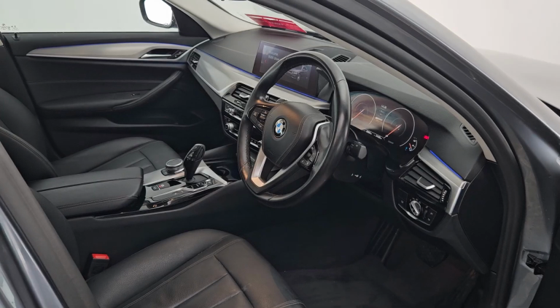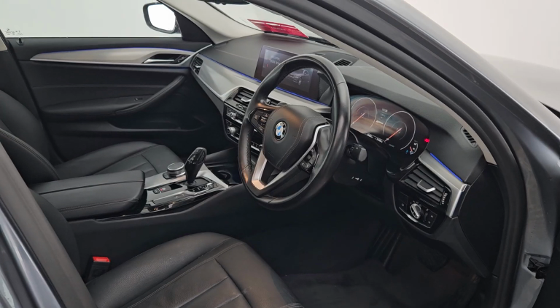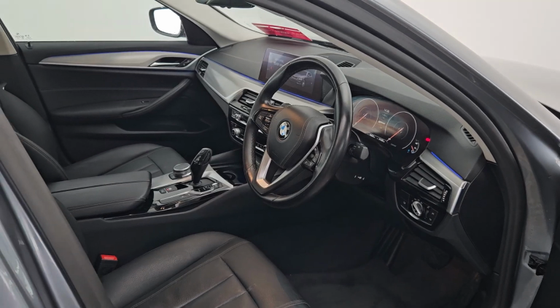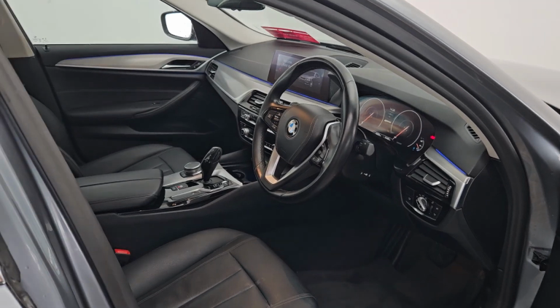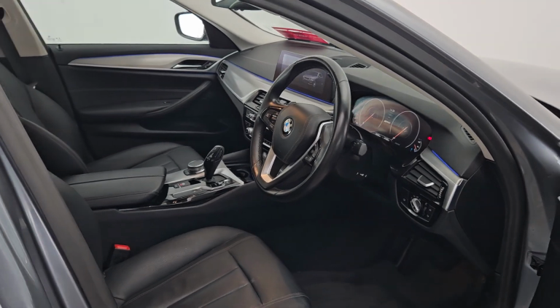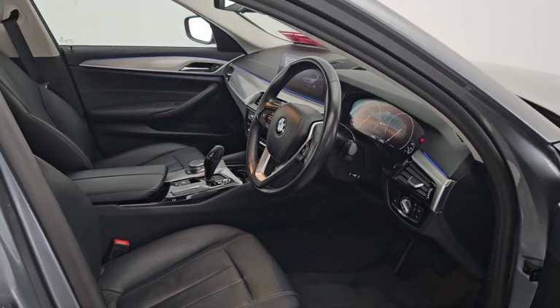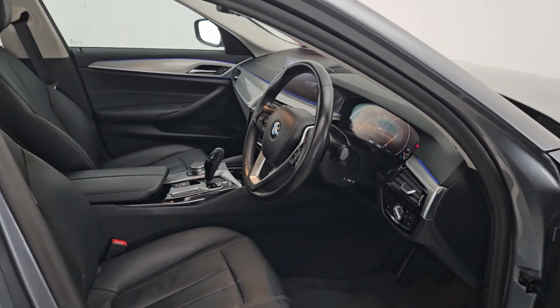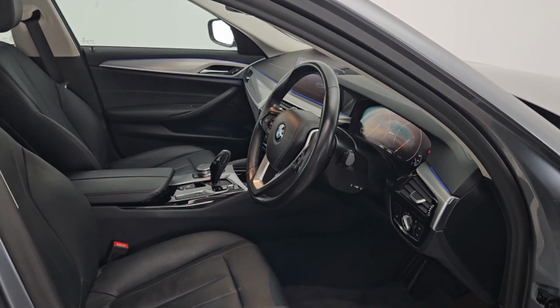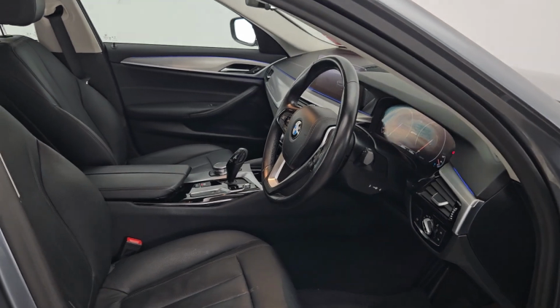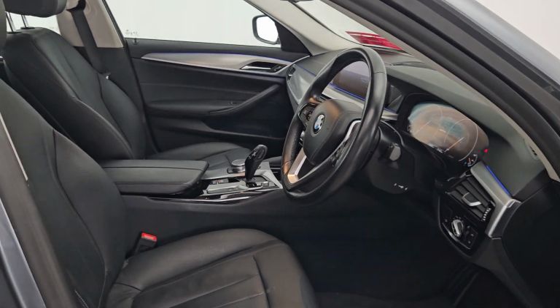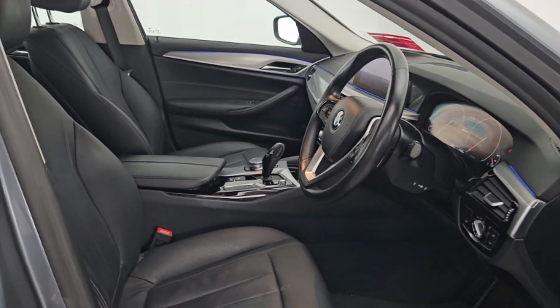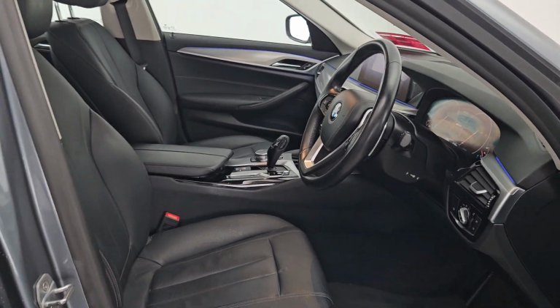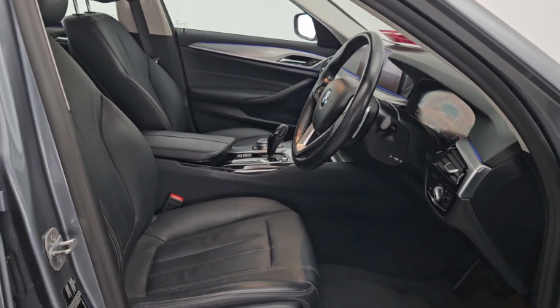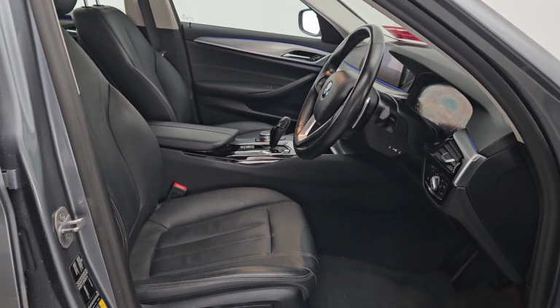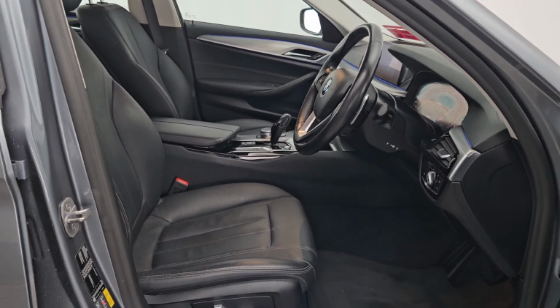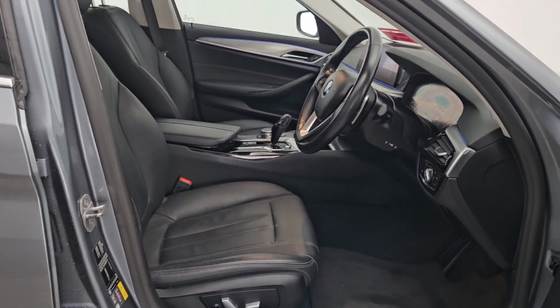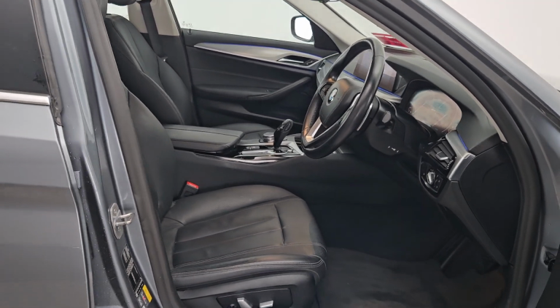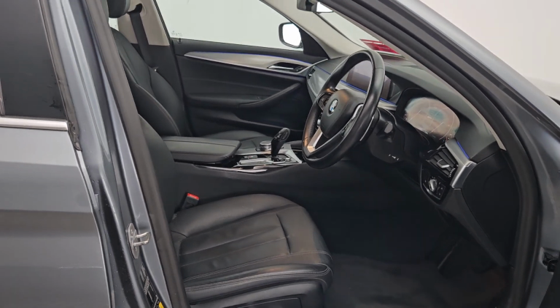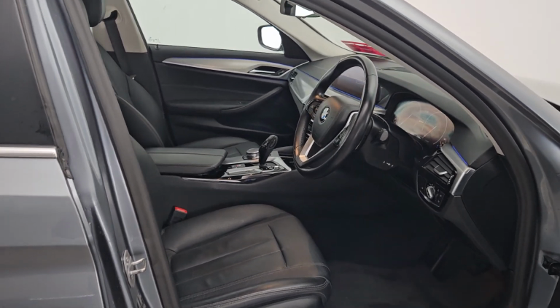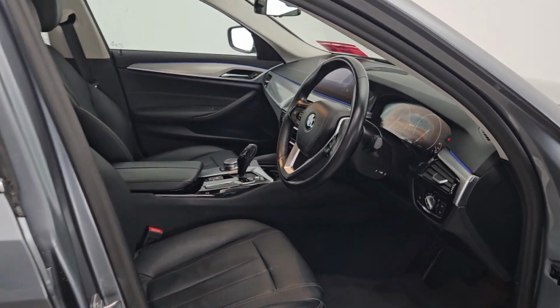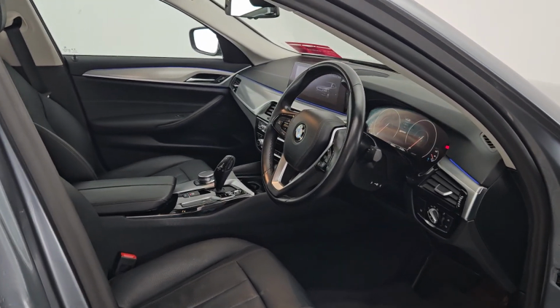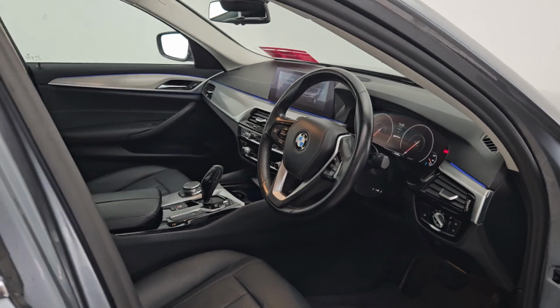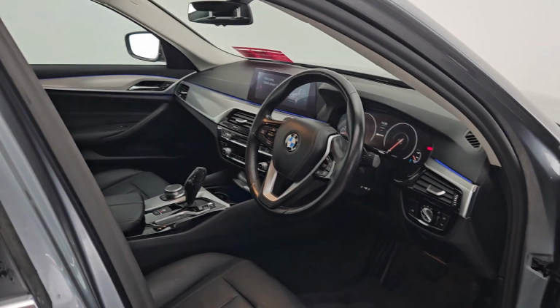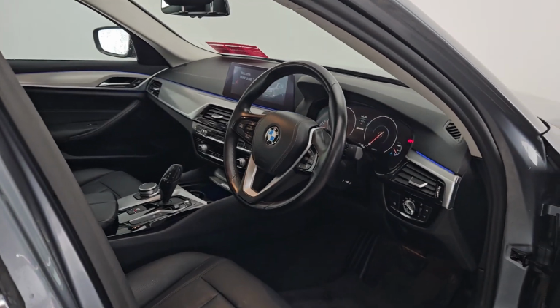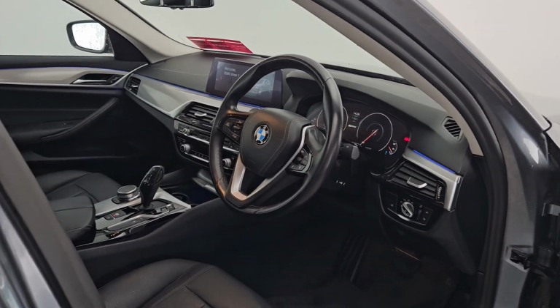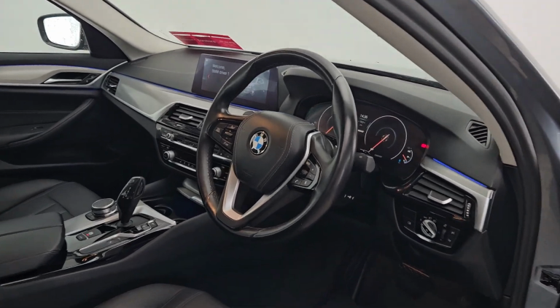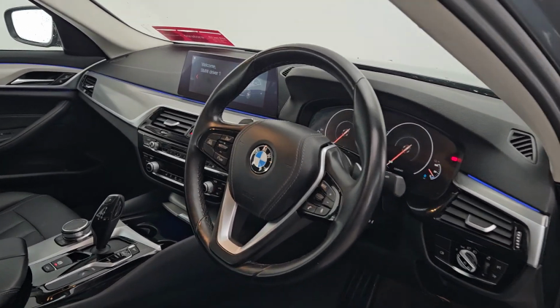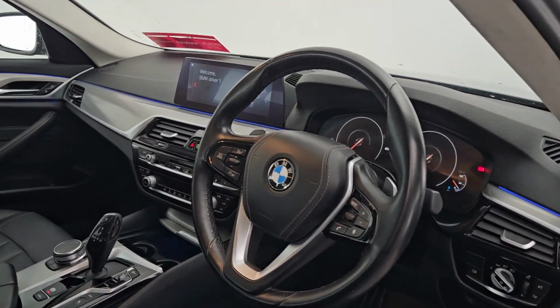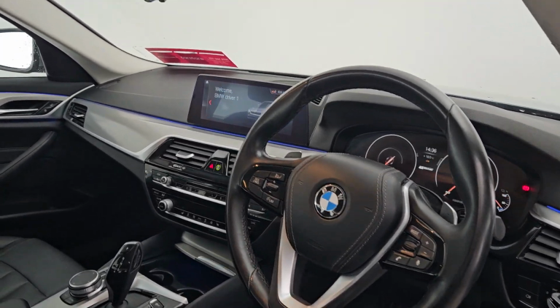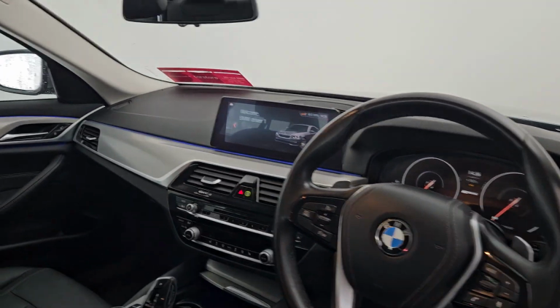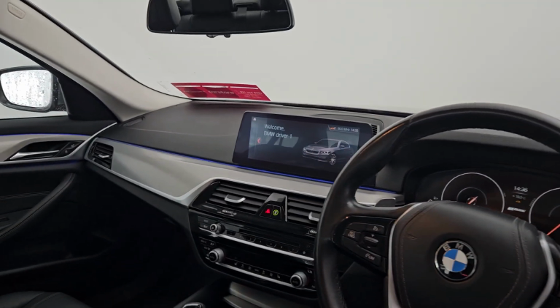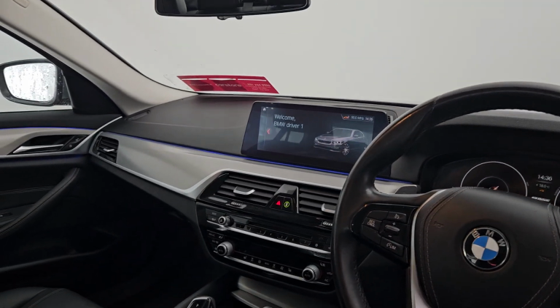Just to show you the interior of the car as well — it comes with this beautiful black leather interior, electric seats, multi-function steering wheel, and a large entertainment system.